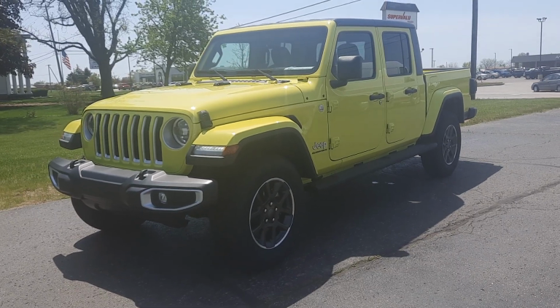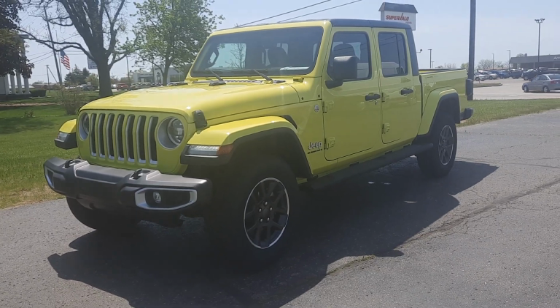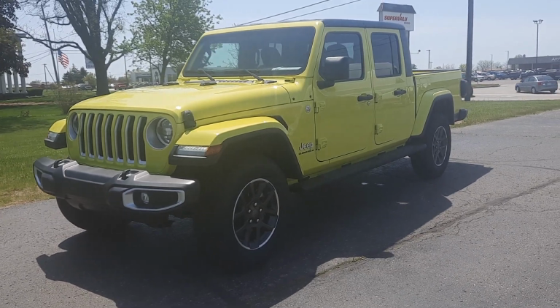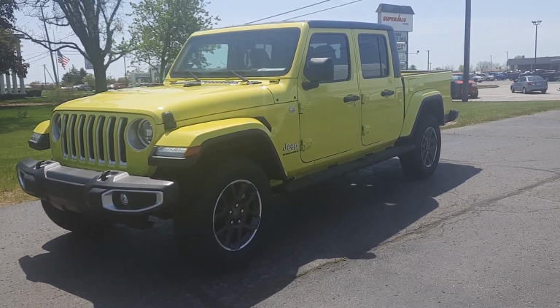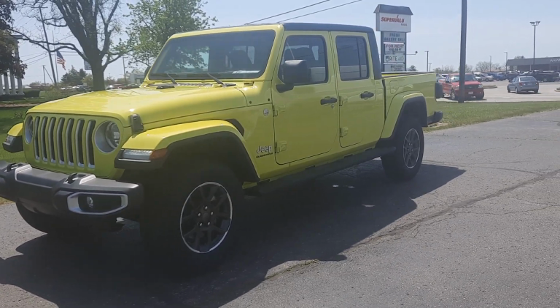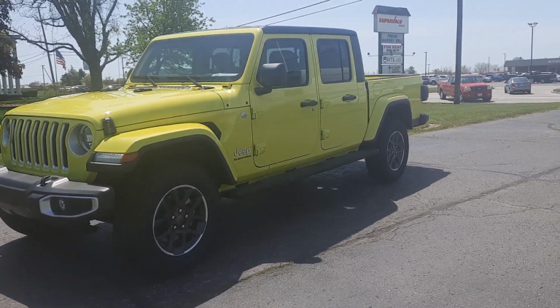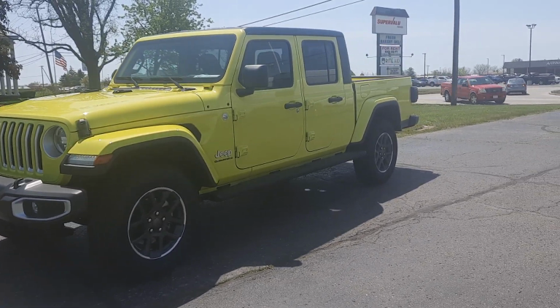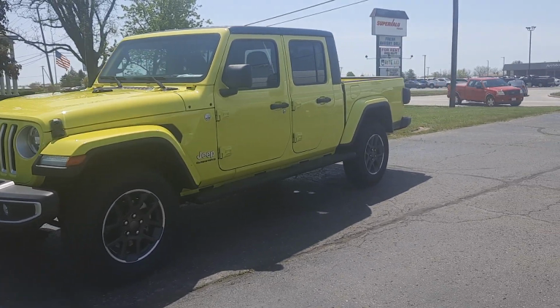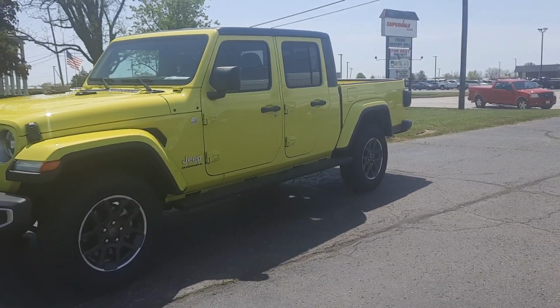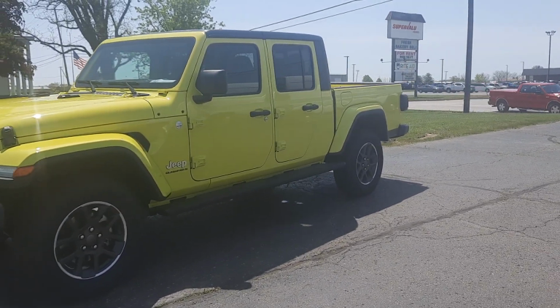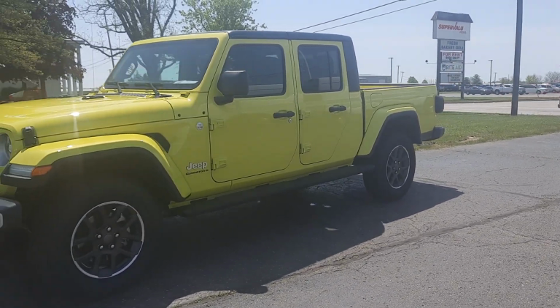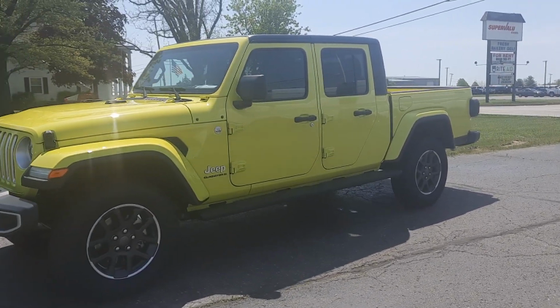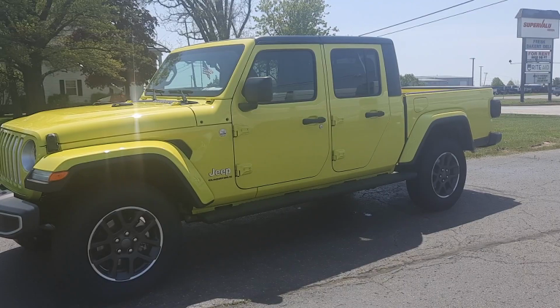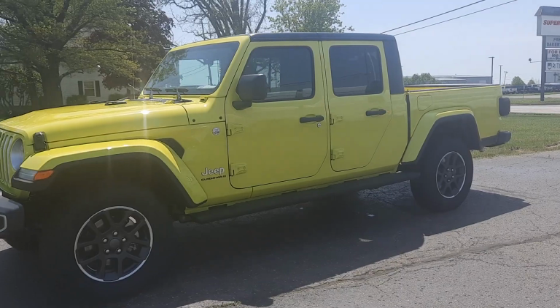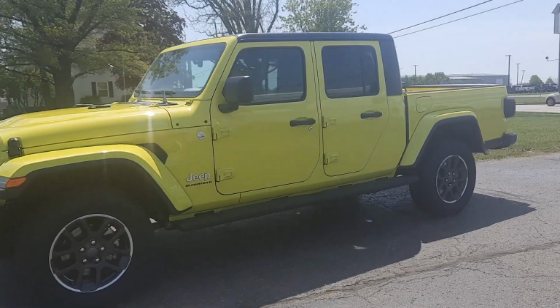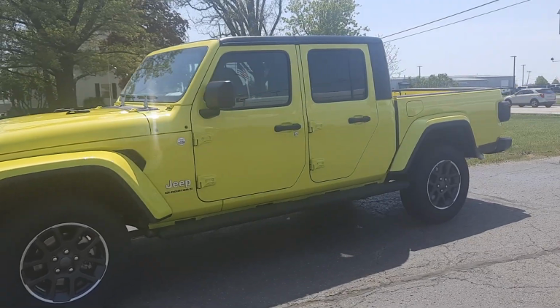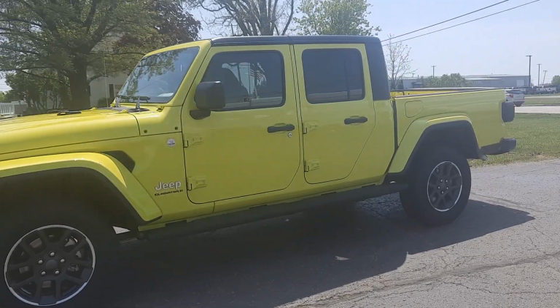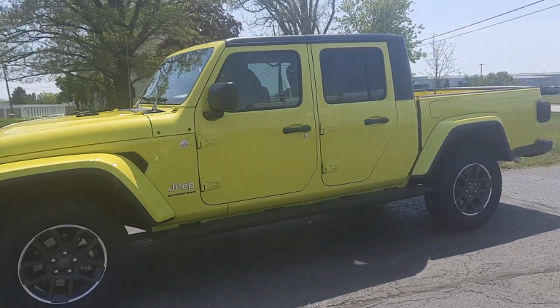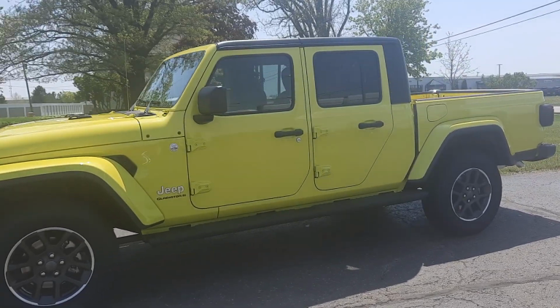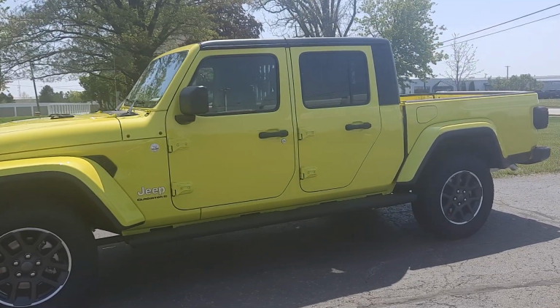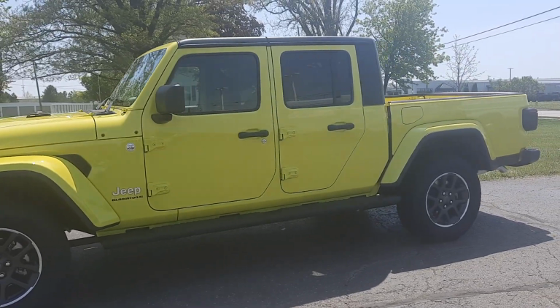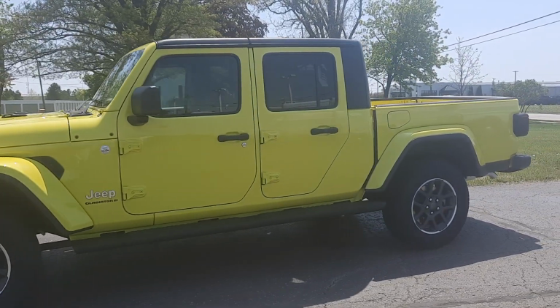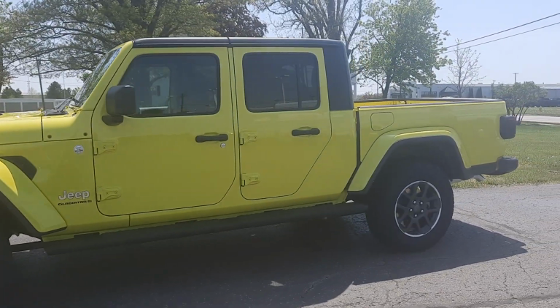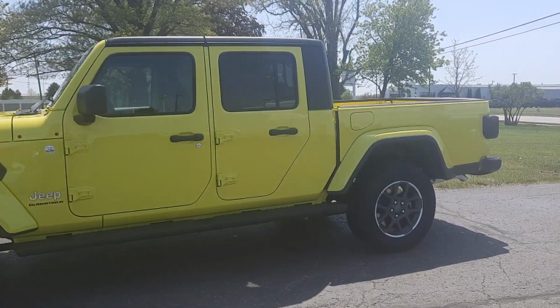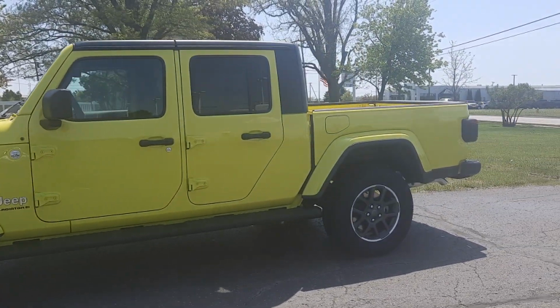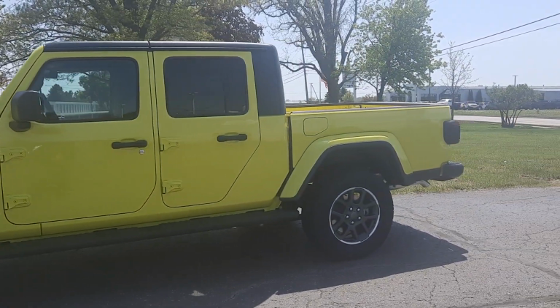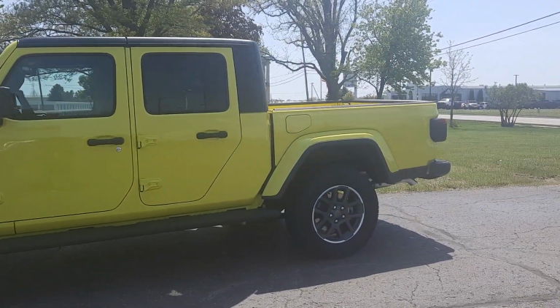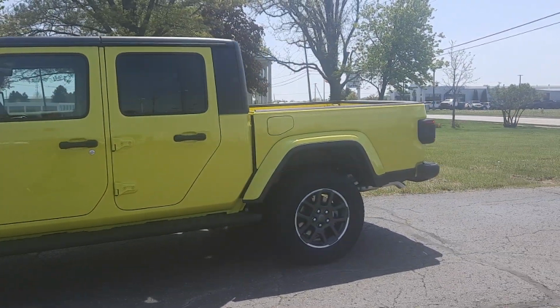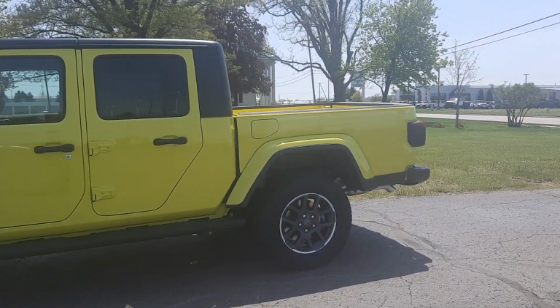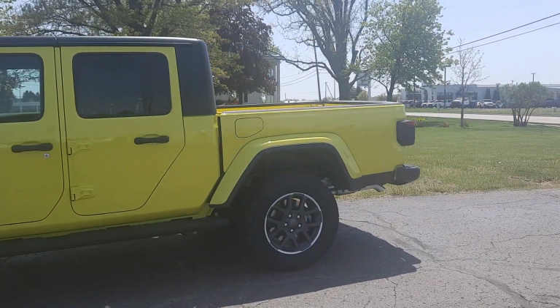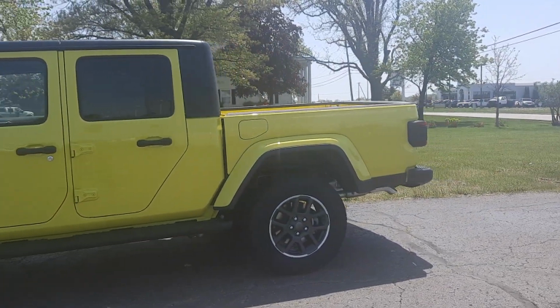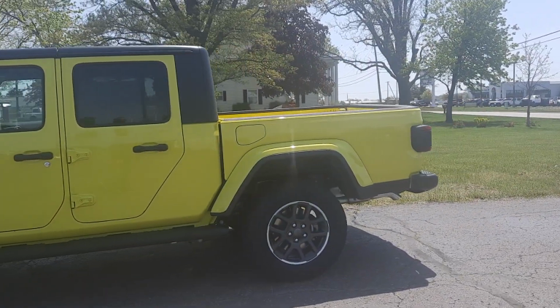Angel here with Terri Henricks Chrysler, going to take you on a quick walk around of this brand new 2023 Jeep Gladiator Overland.